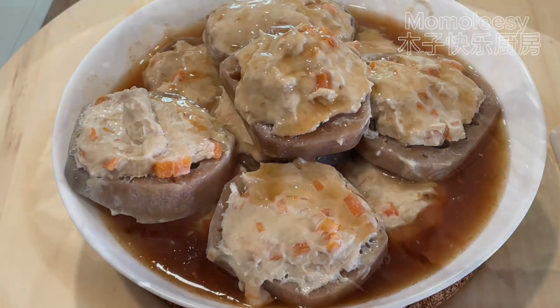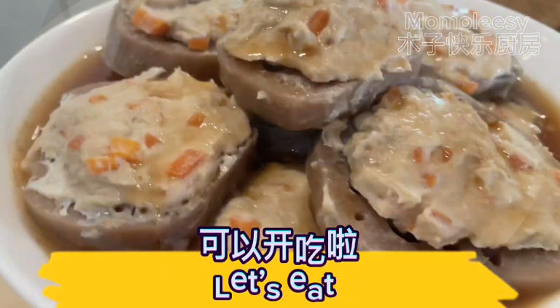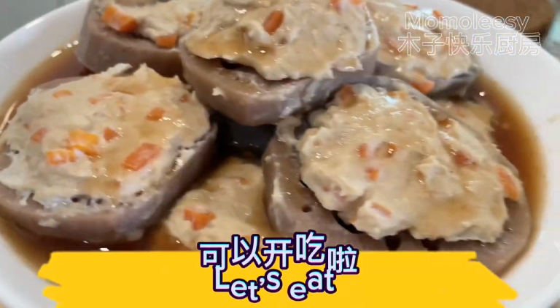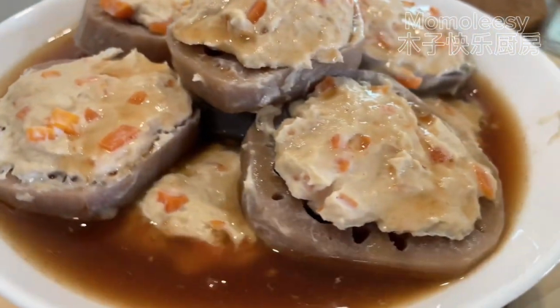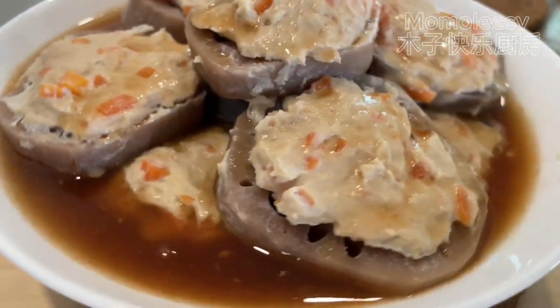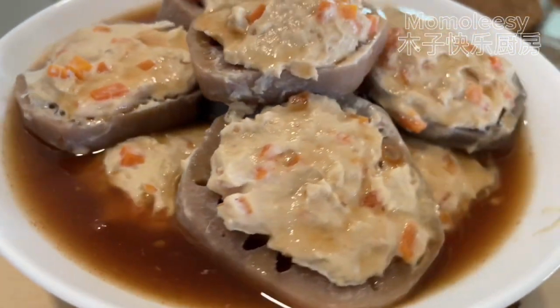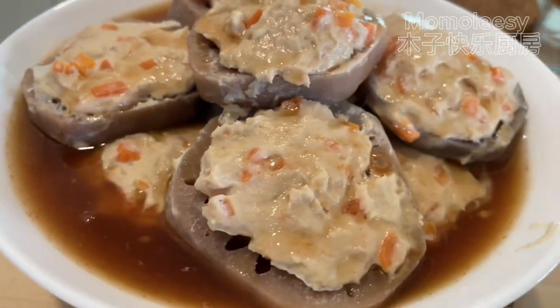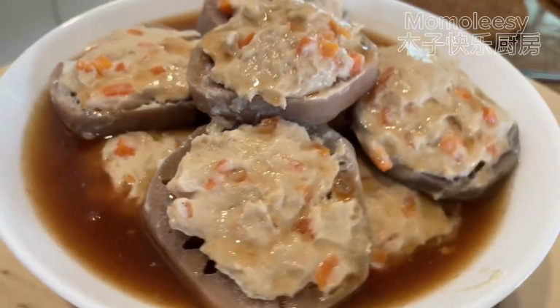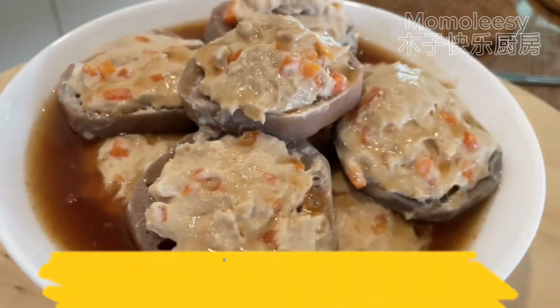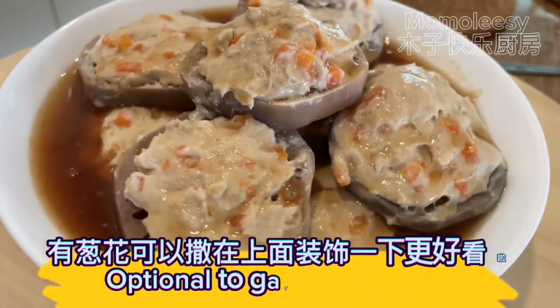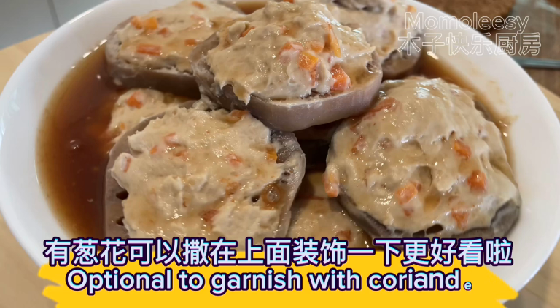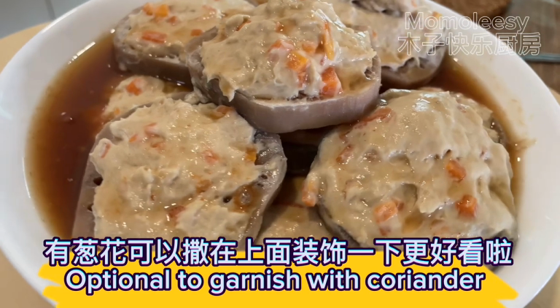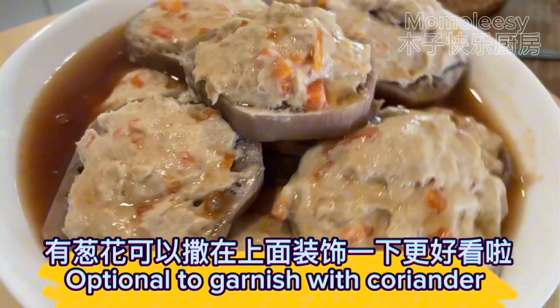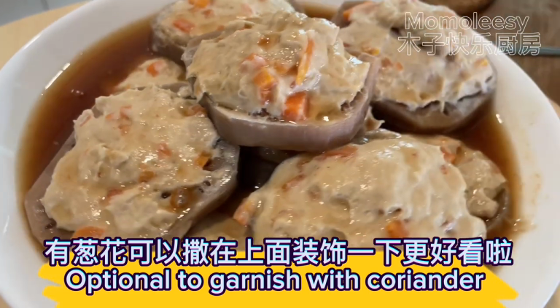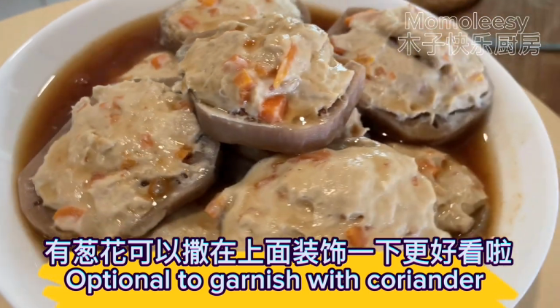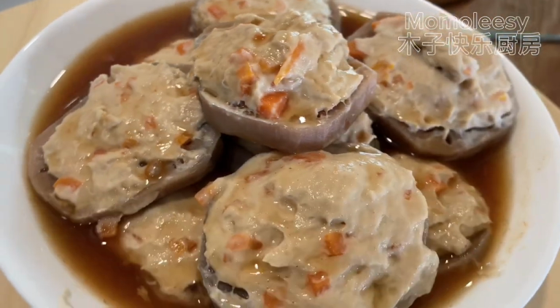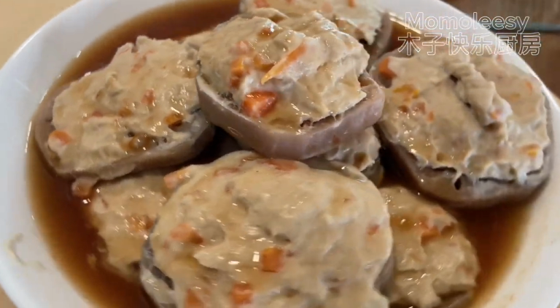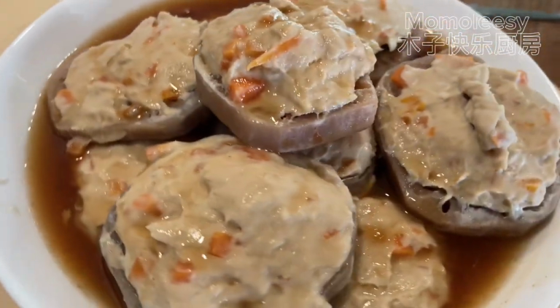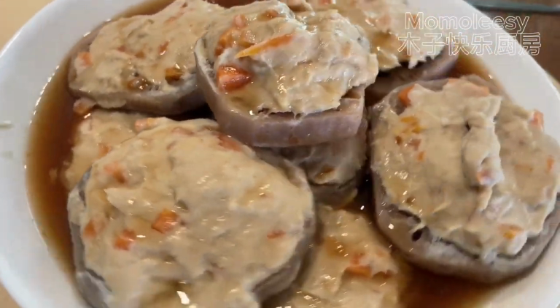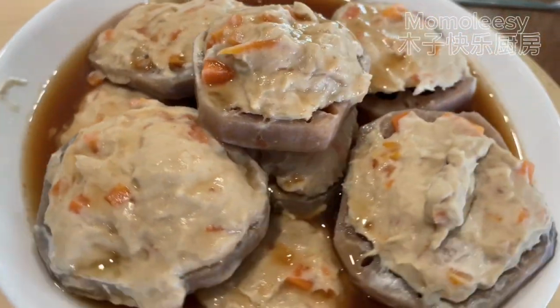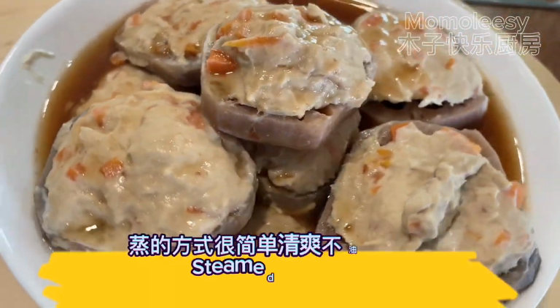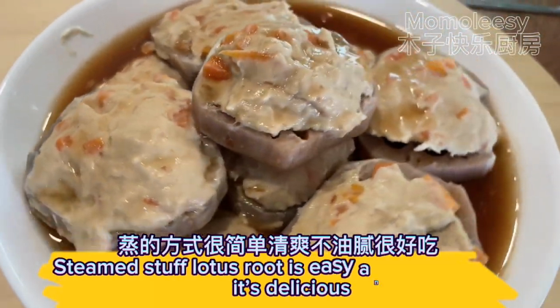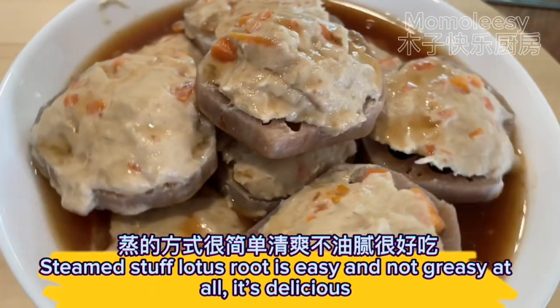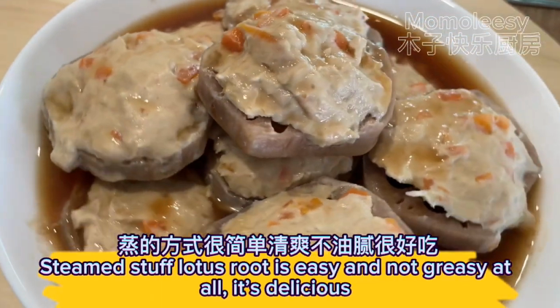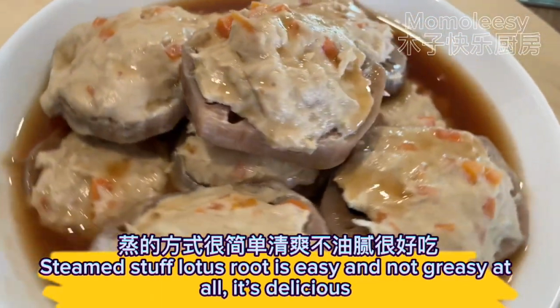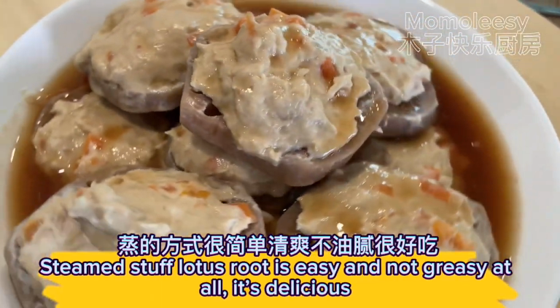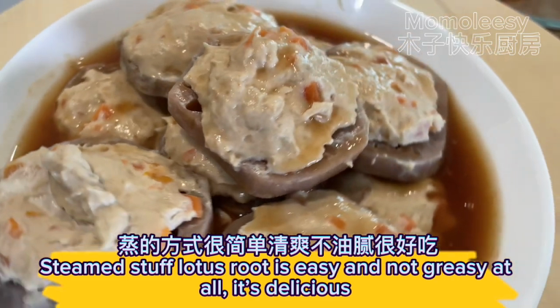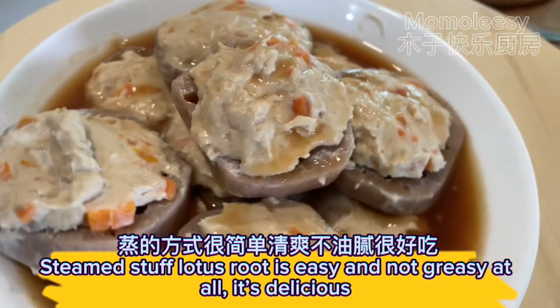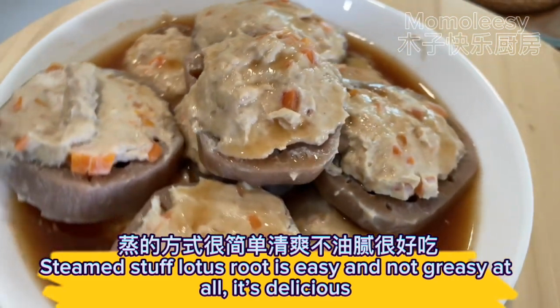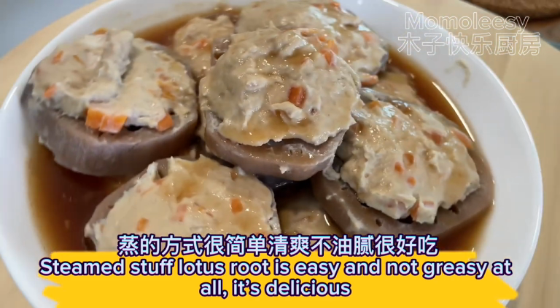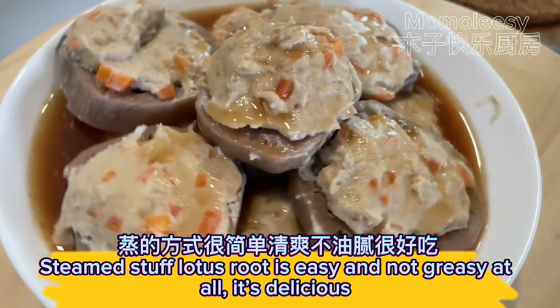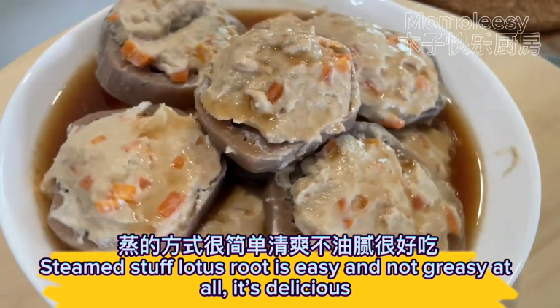Let's eat! Optional to garnish with coriander. Steamed stuffed lotus root is easy and not greasy at all — it's delicious.